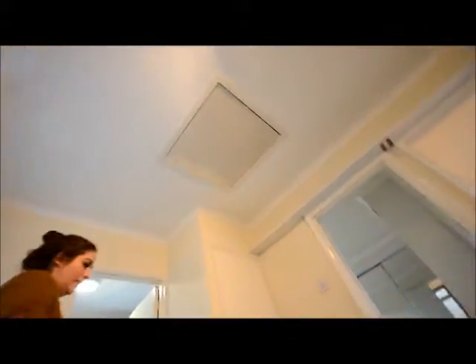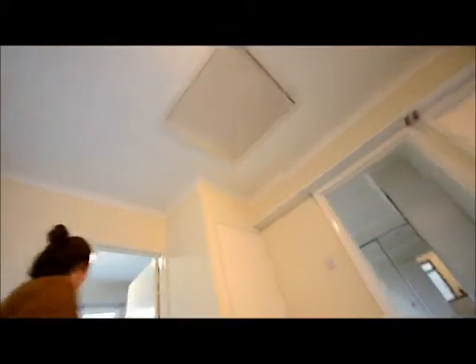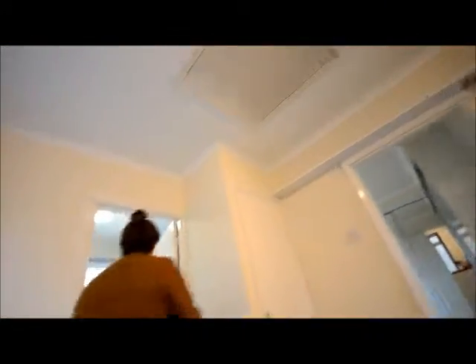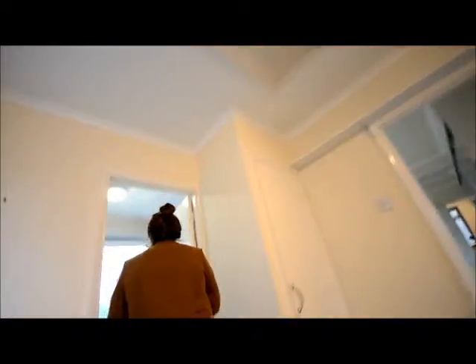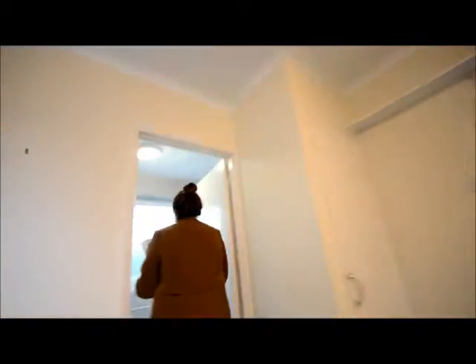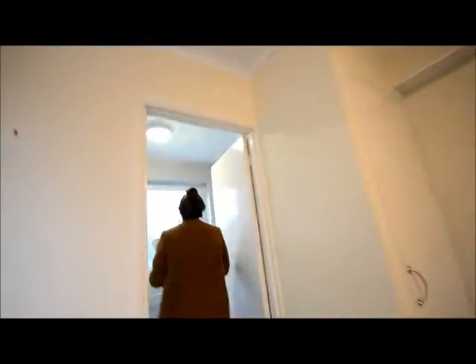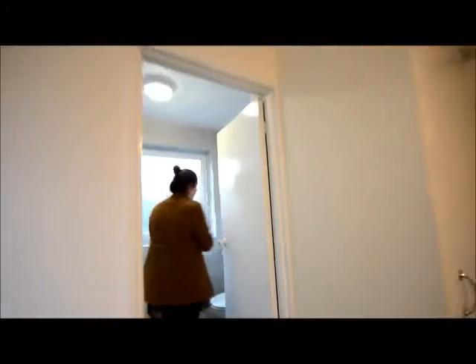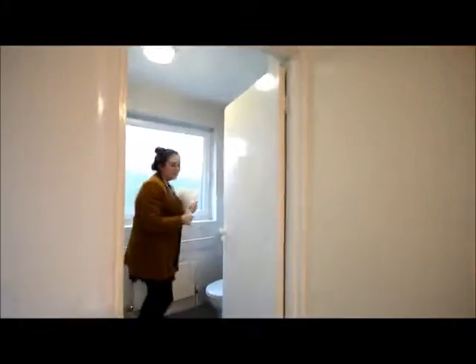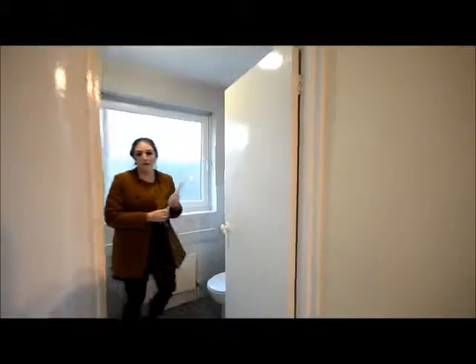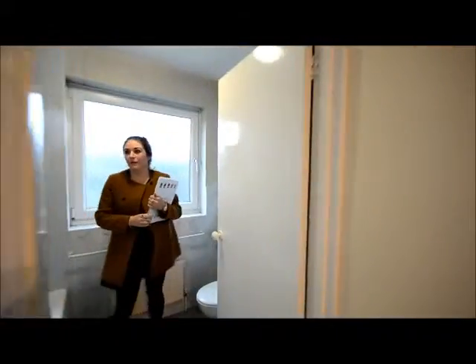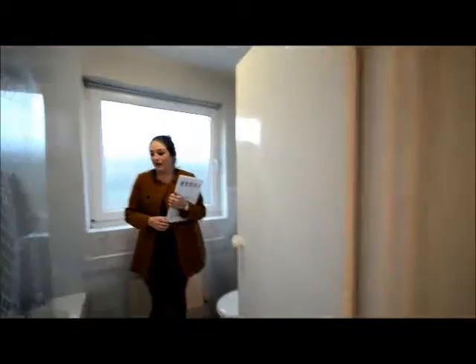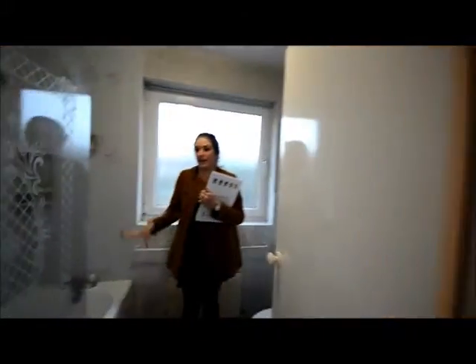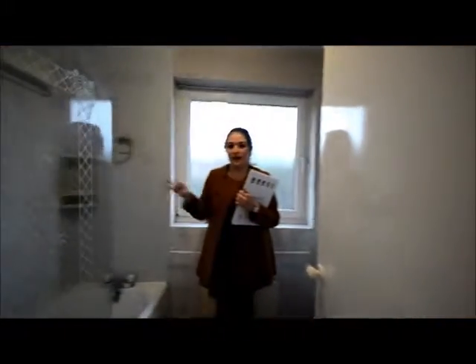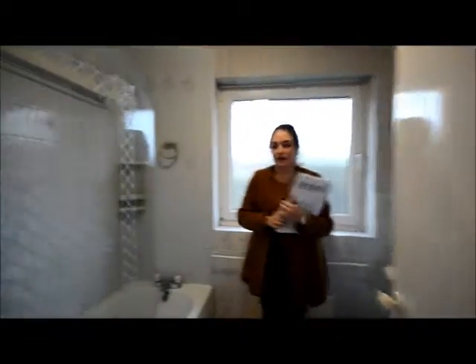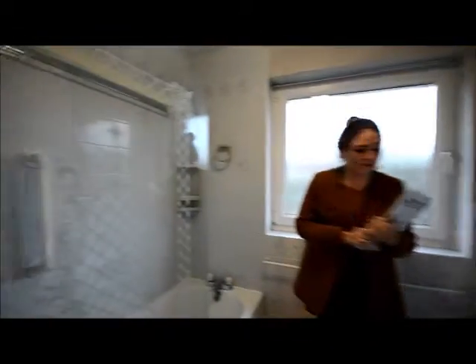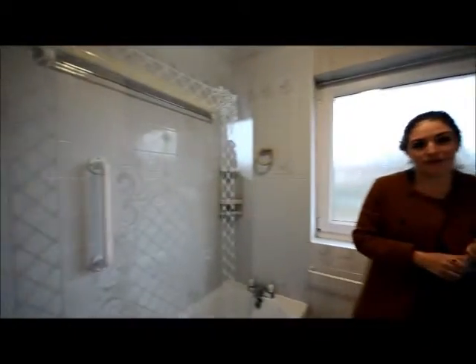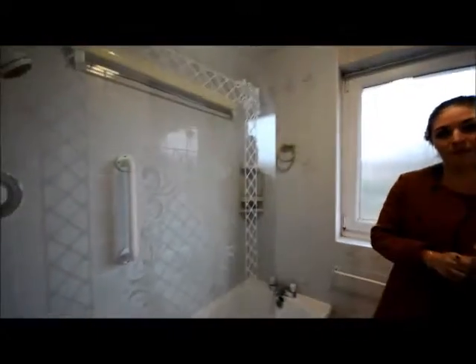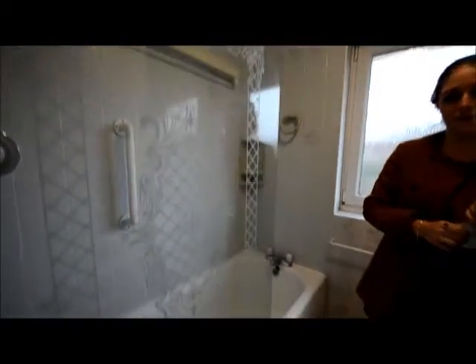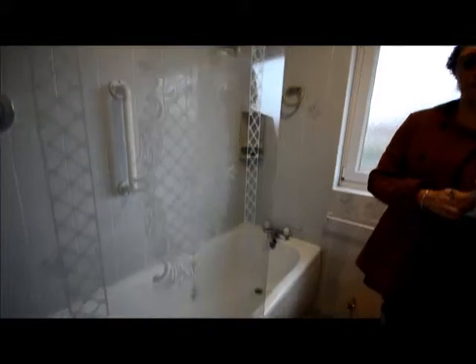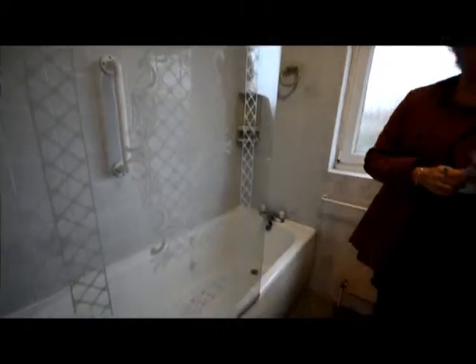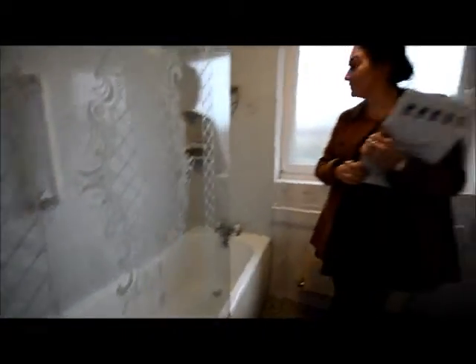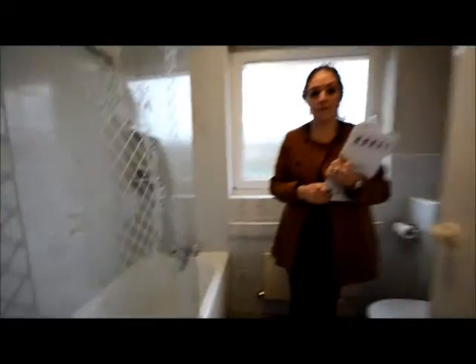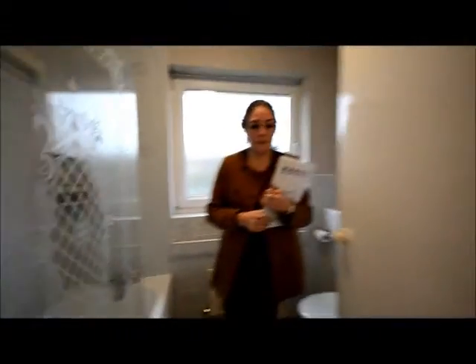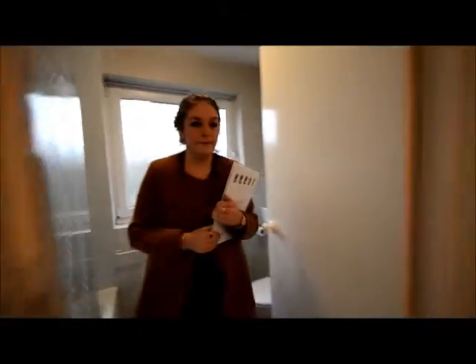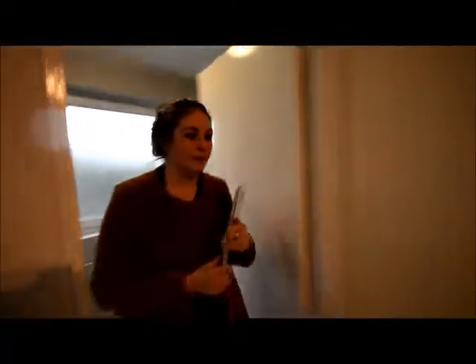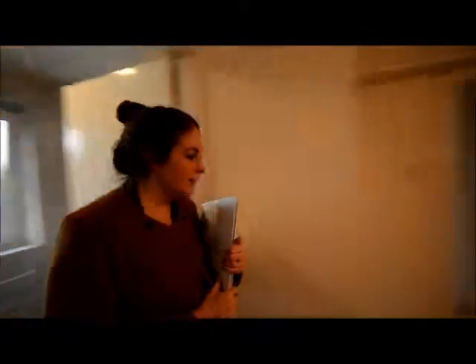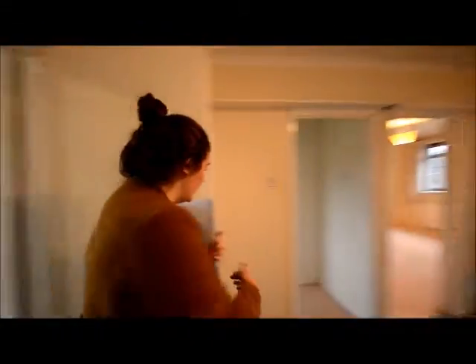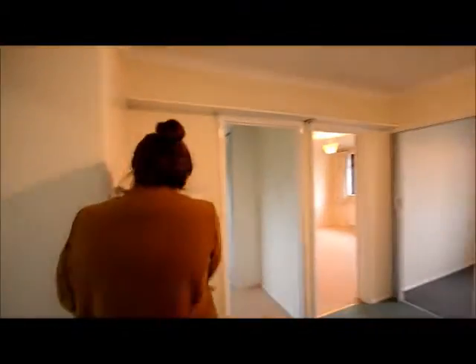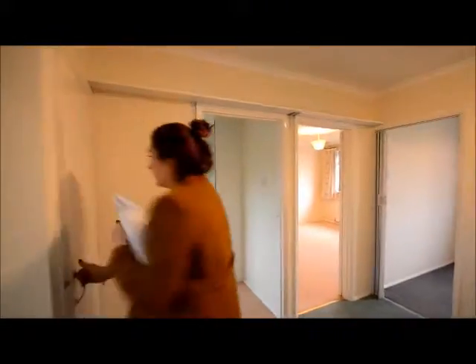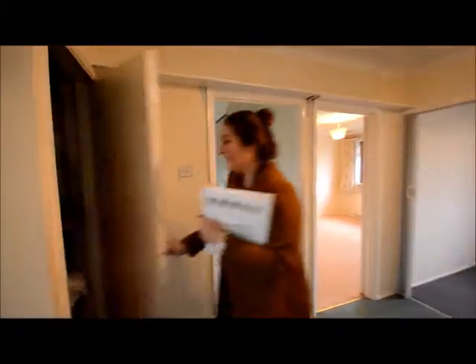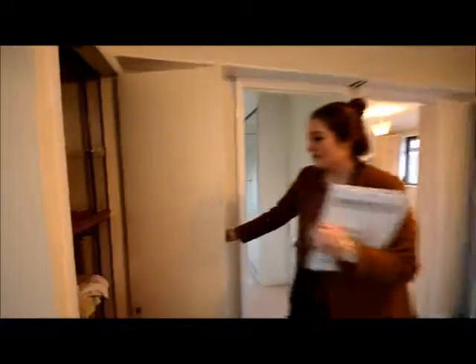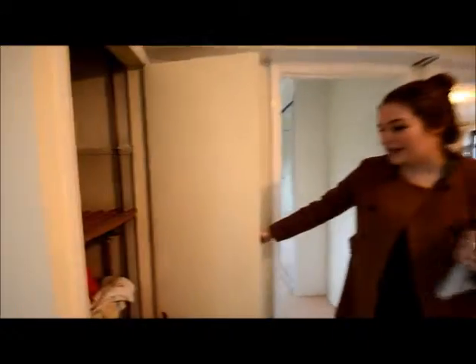First of all we have the family bathroom, with a bath and shower. And there's an airing cupboard here as well.